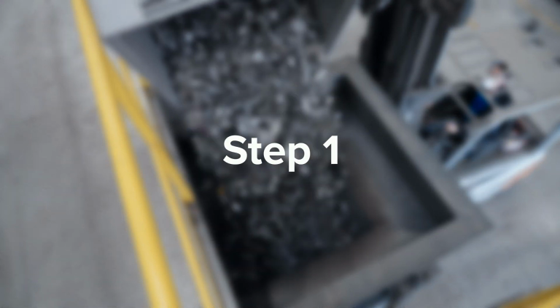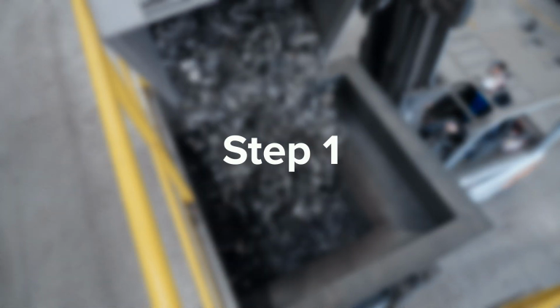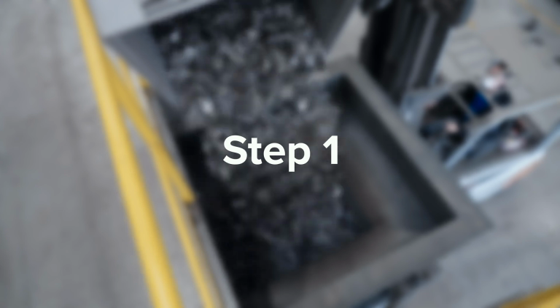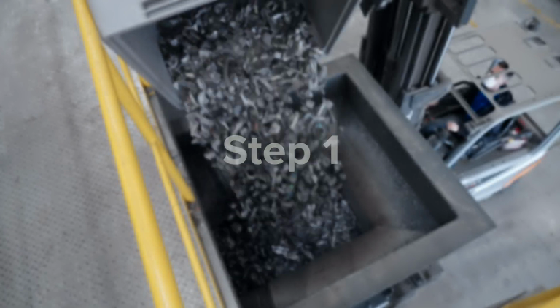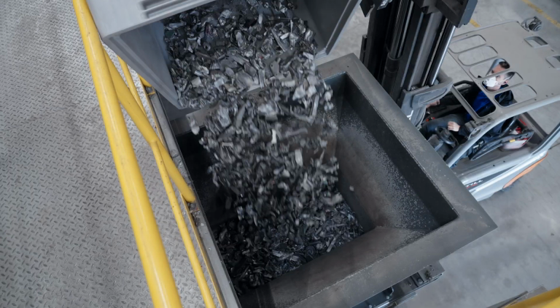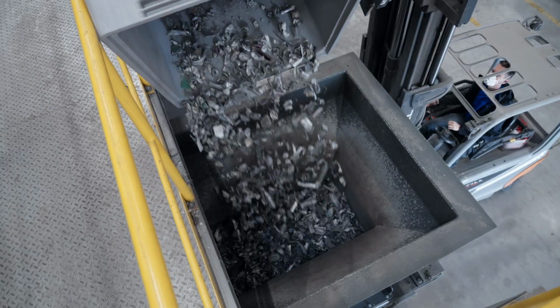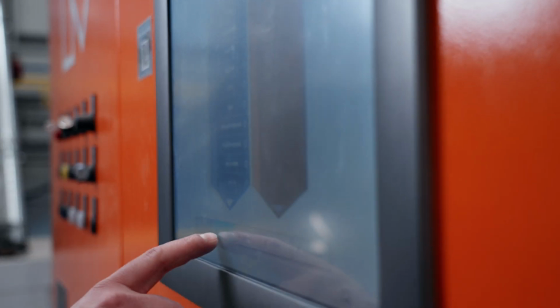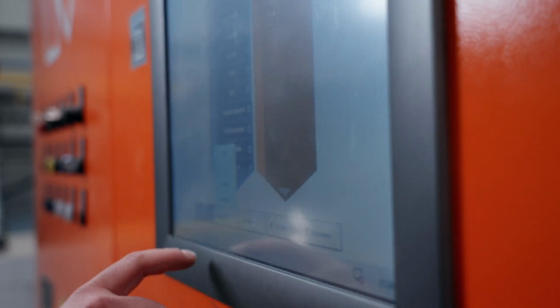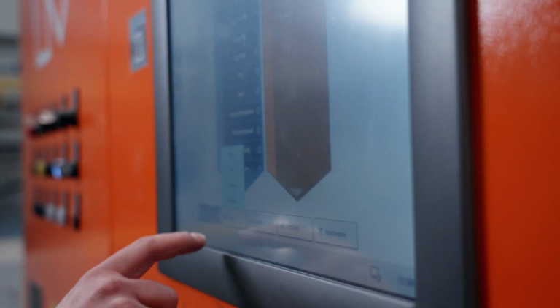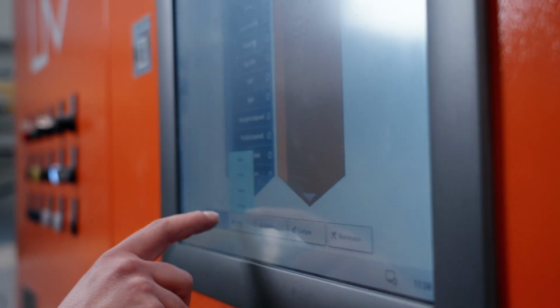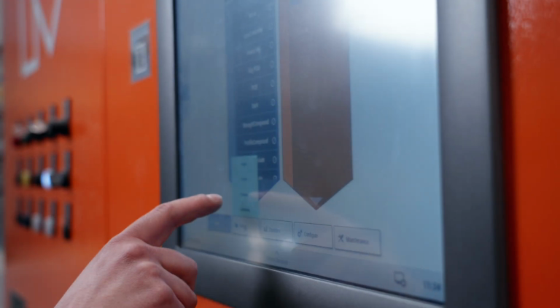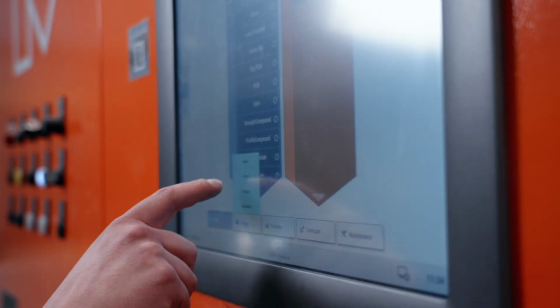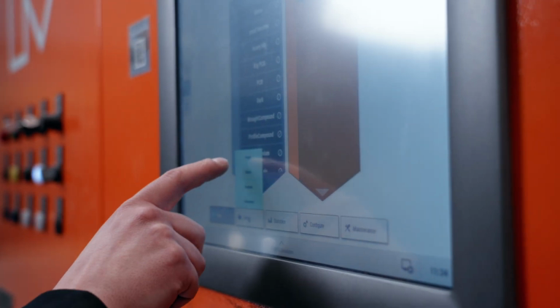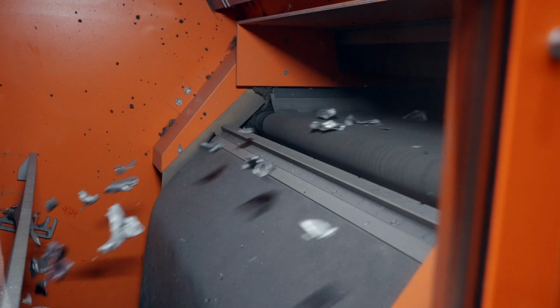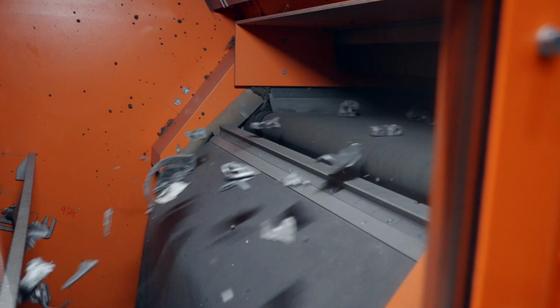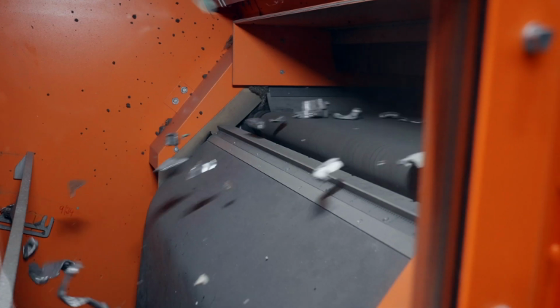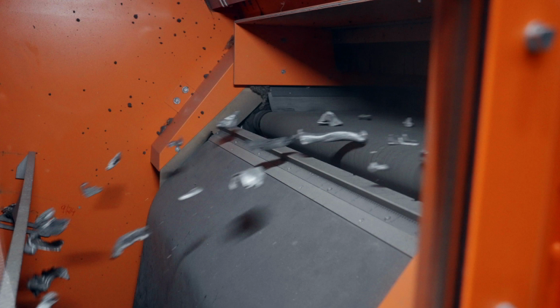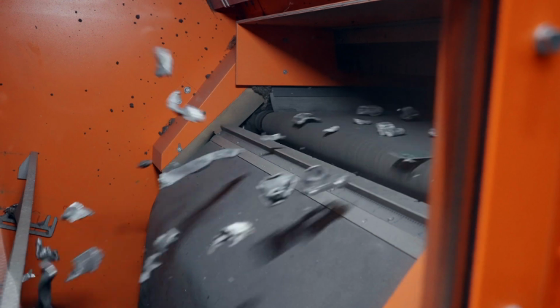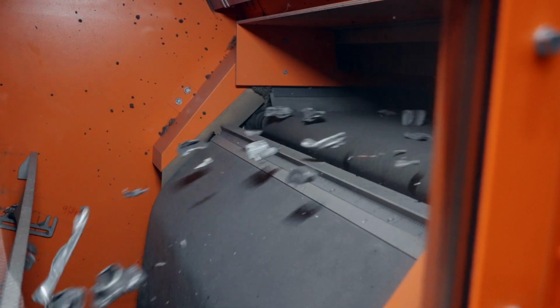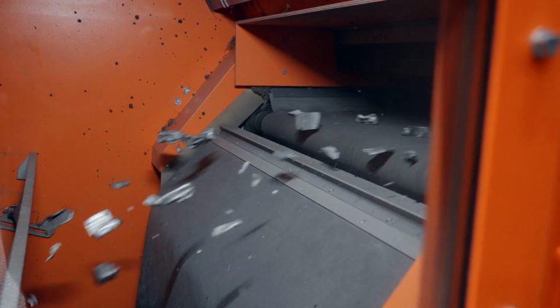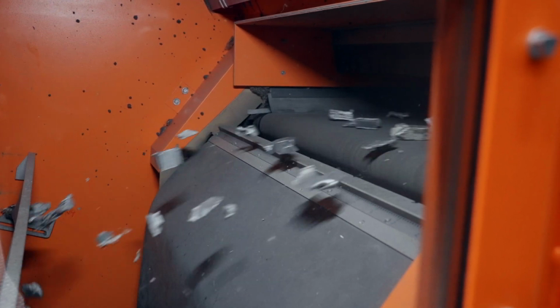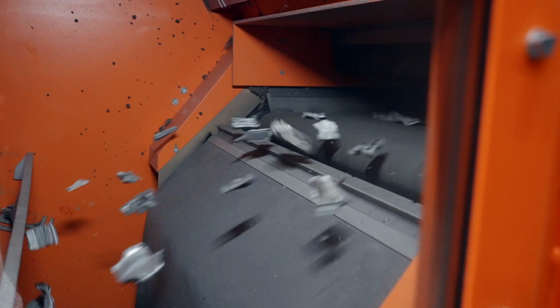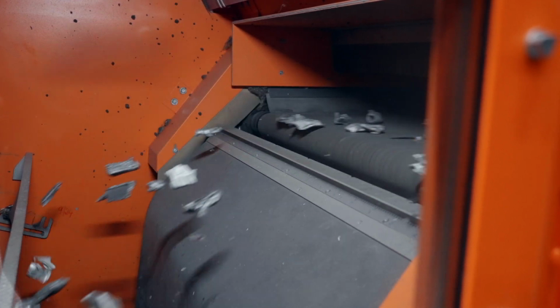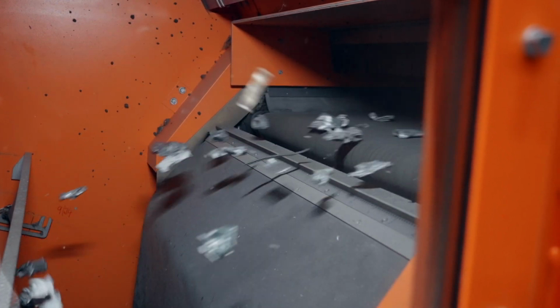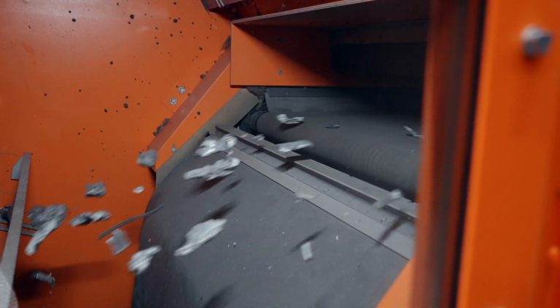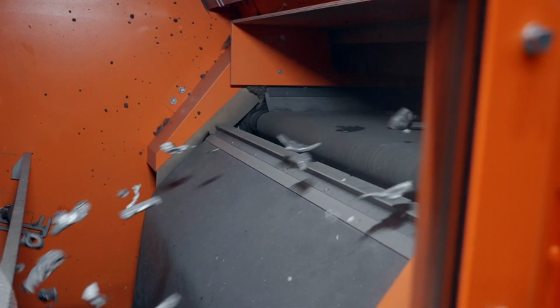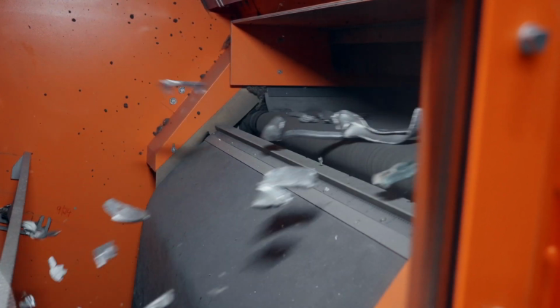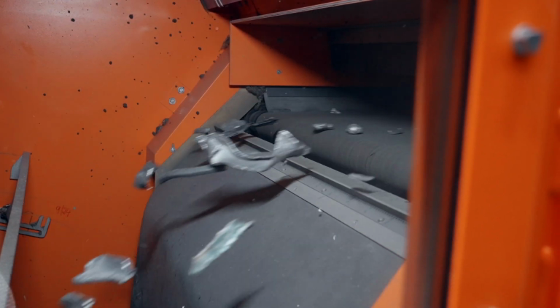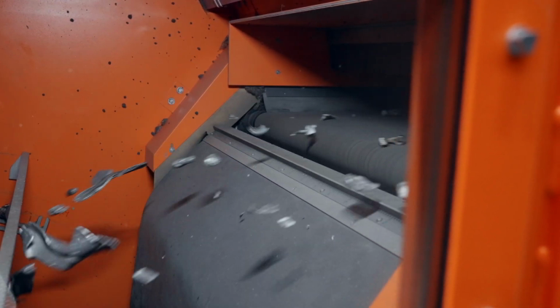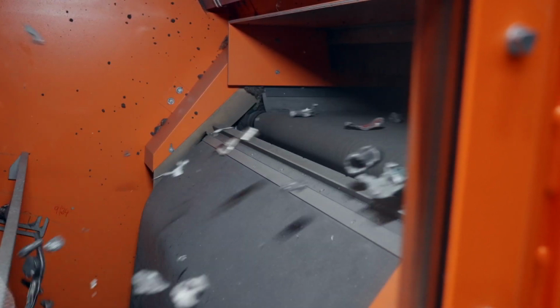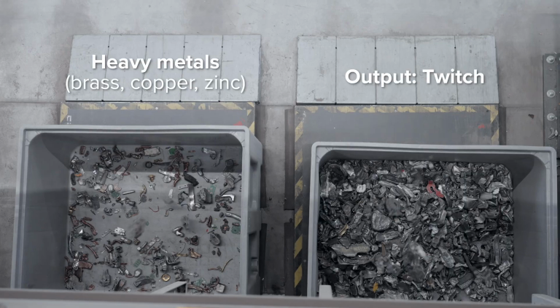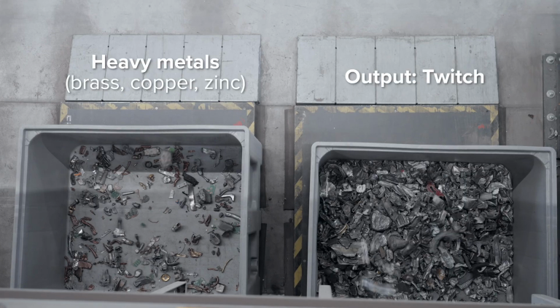First, Zorba is fed into our XRT machine, the Extract. Here, heavy metals such as copper, brass and zinc are instantly removed, producing a clean twitch product.